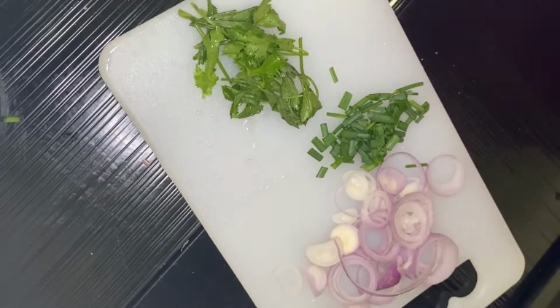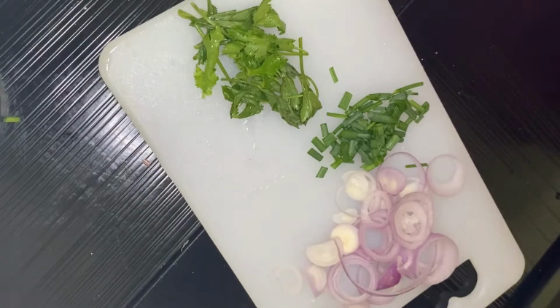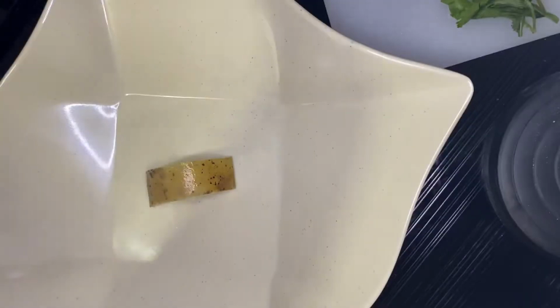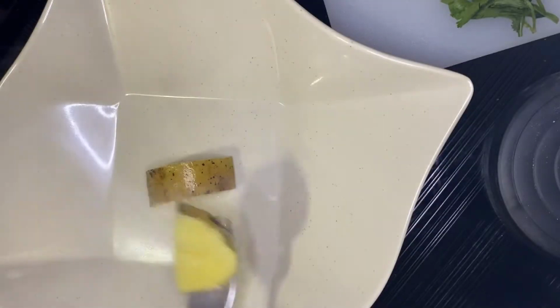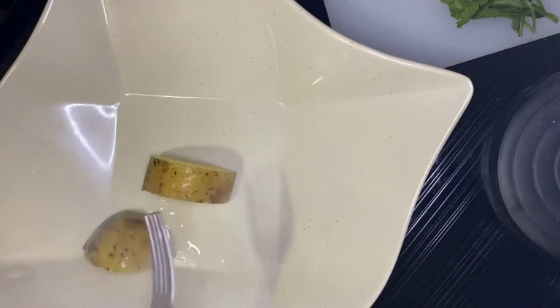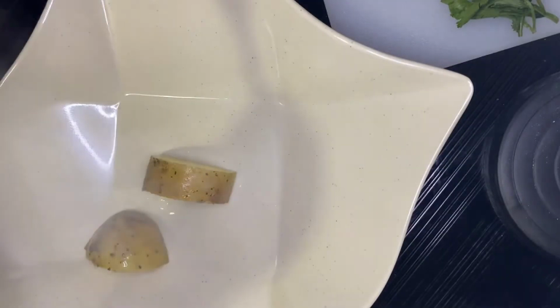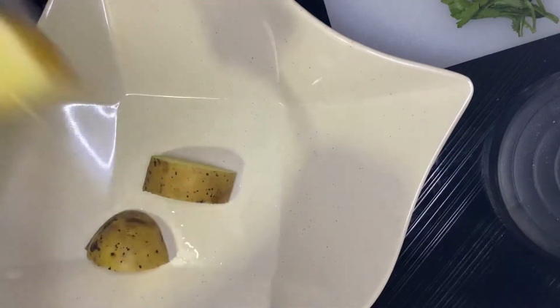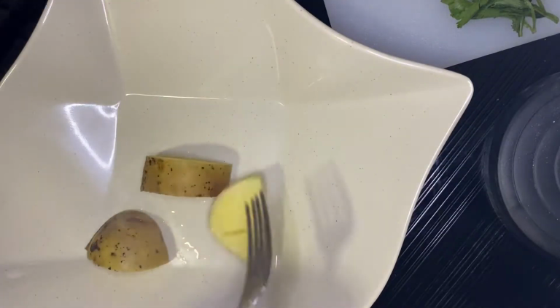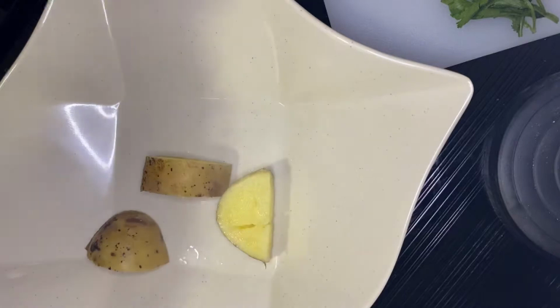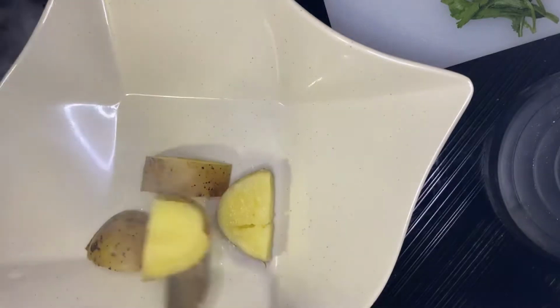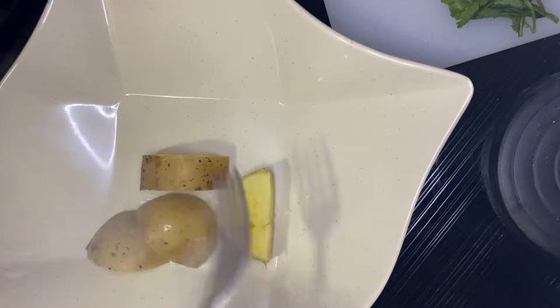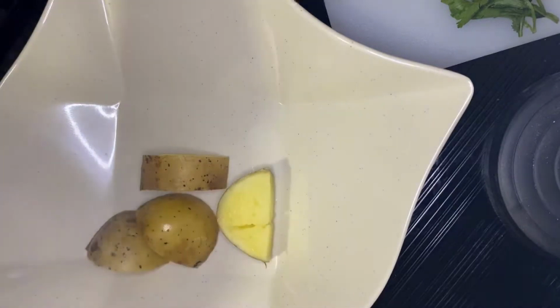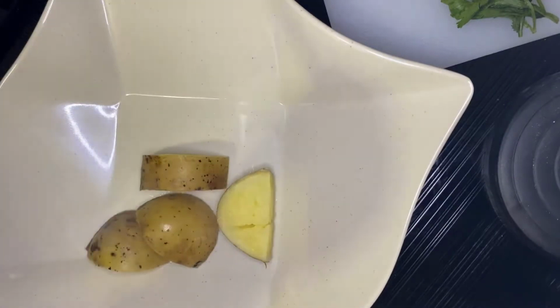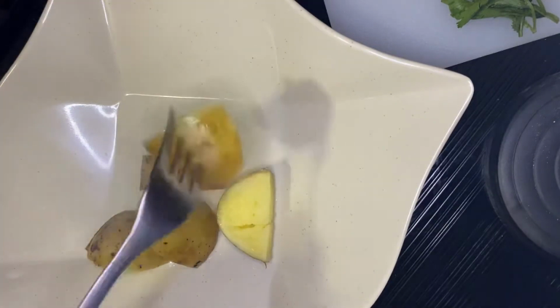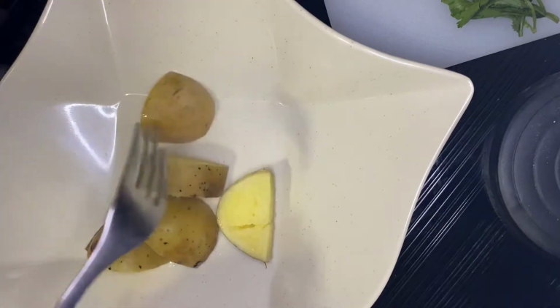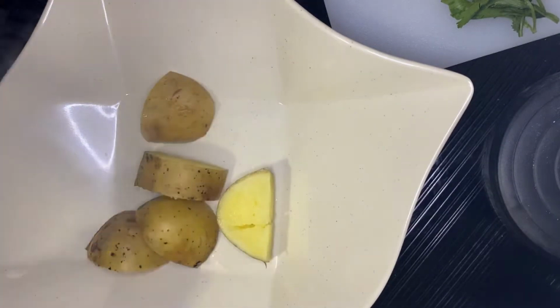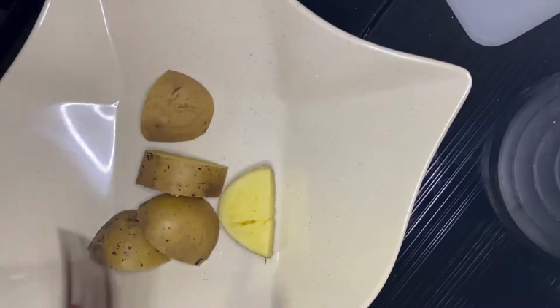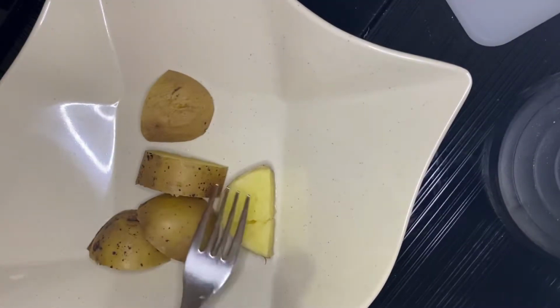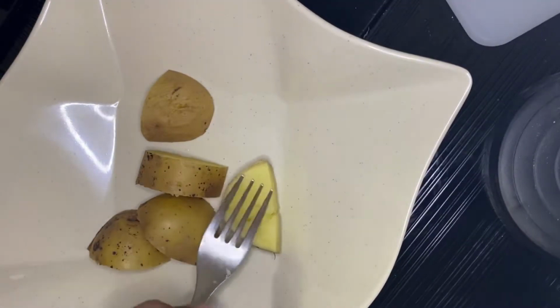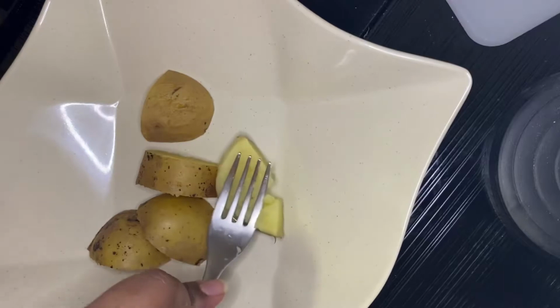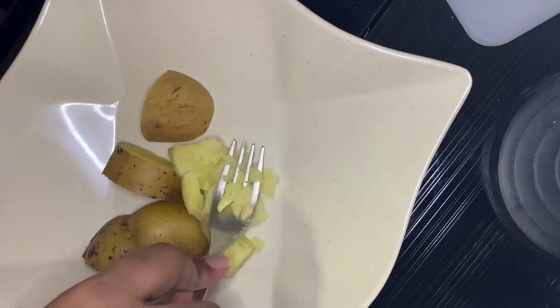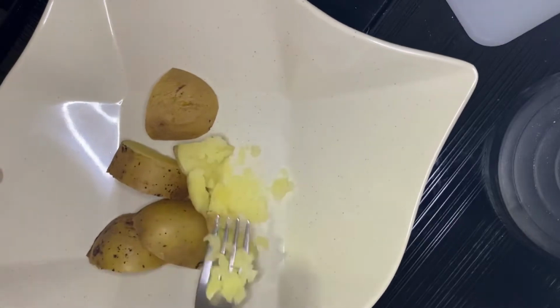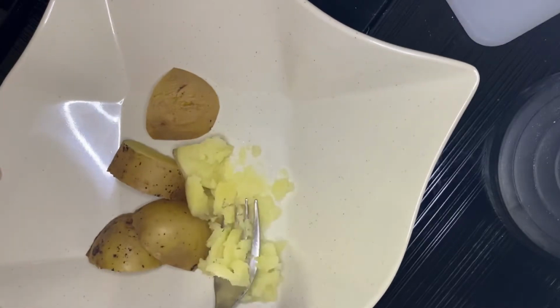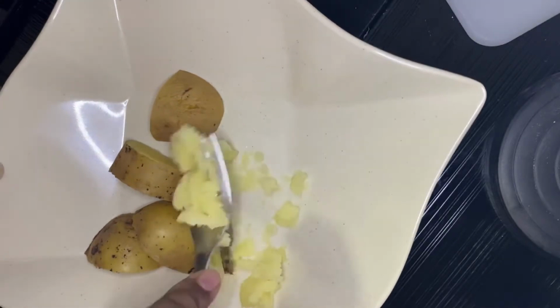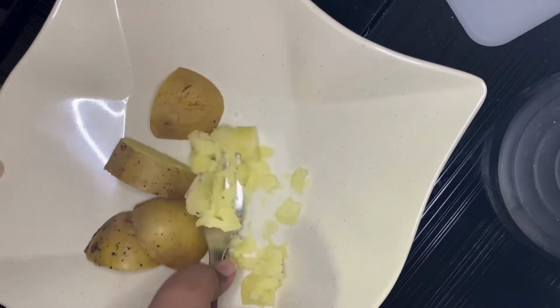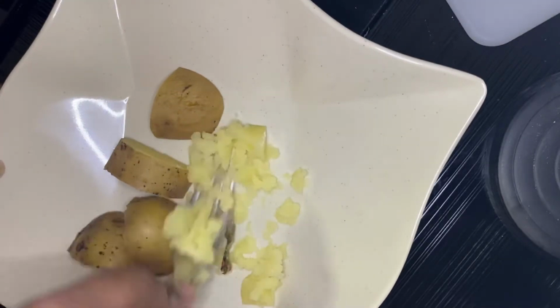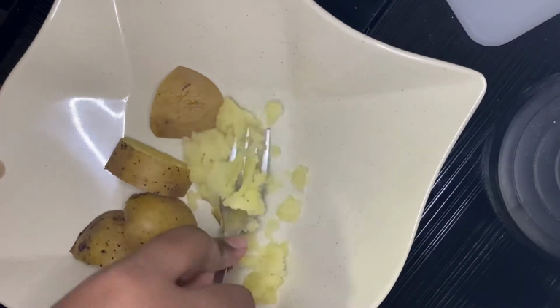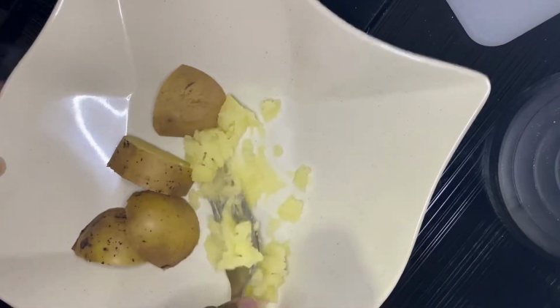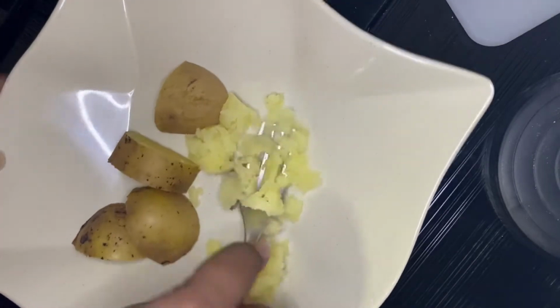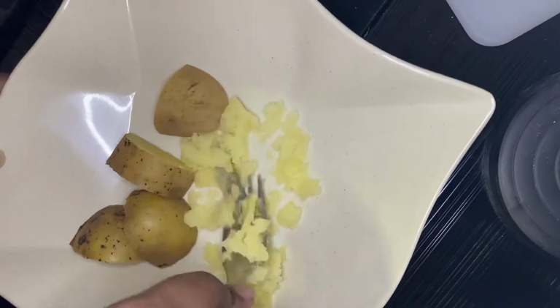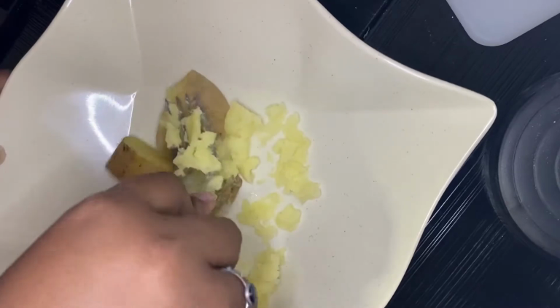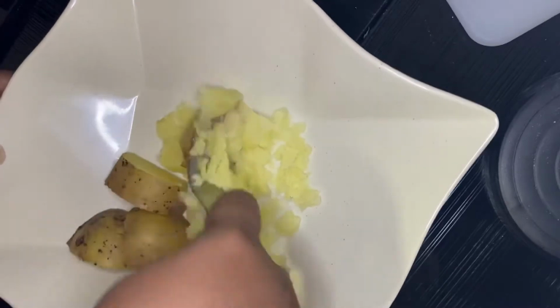After you've finished preparing the condiments — the coriander, the onions, and the spring onions — what you do next is pick up a few potatoes and mash them up like this.